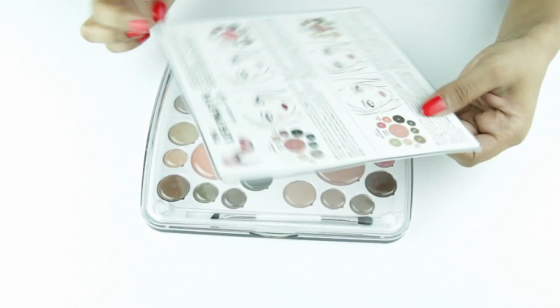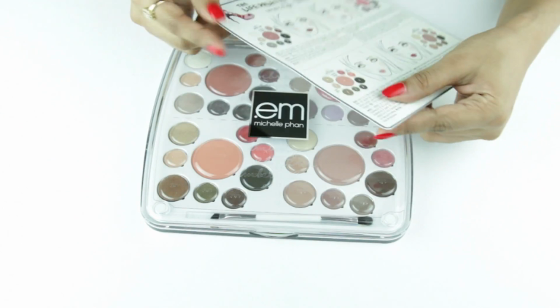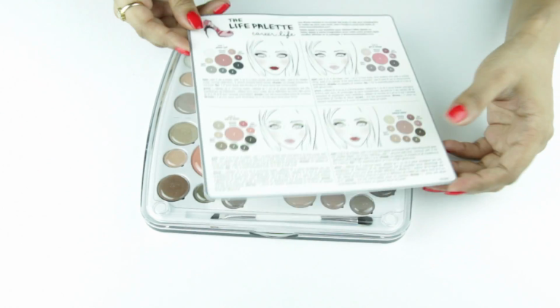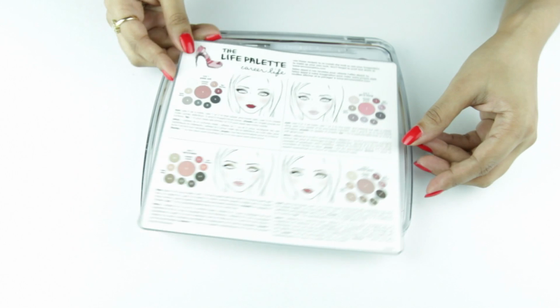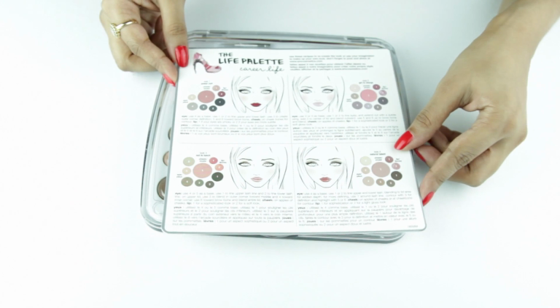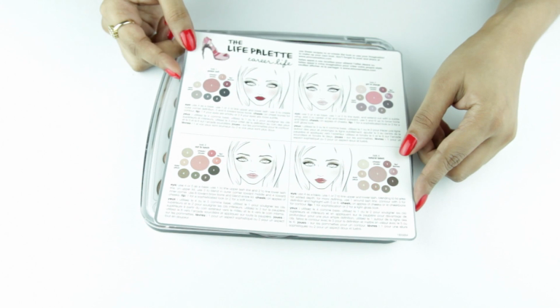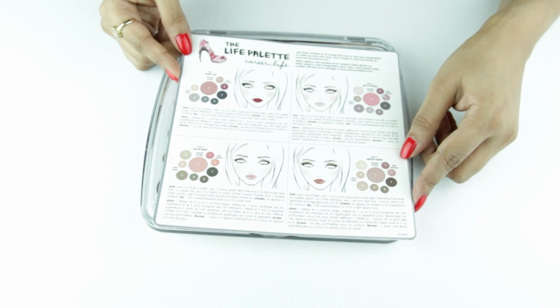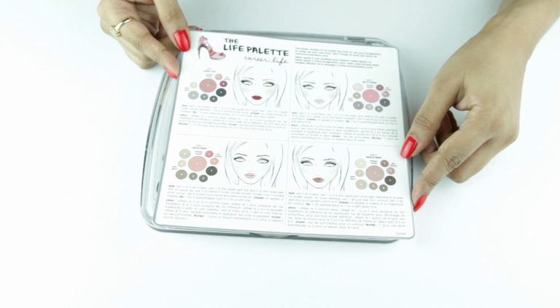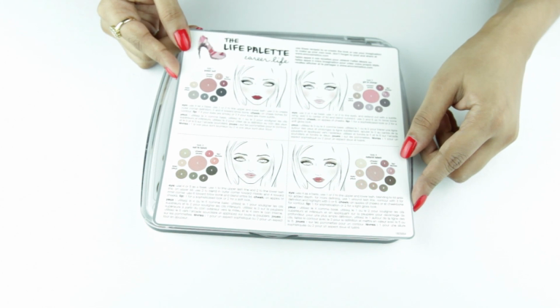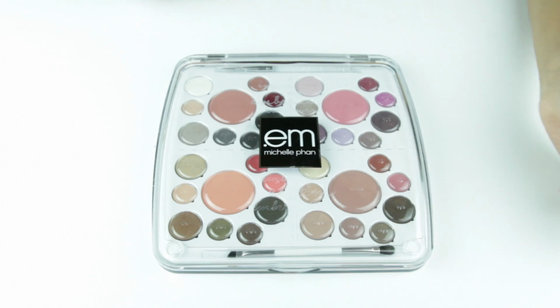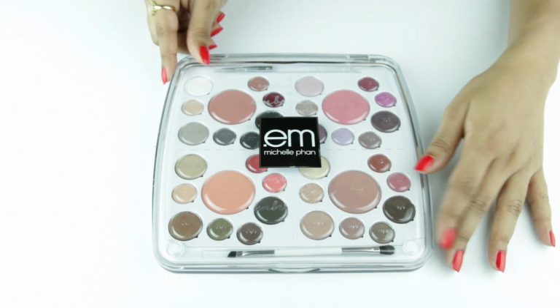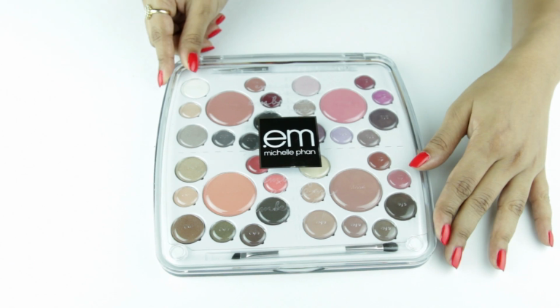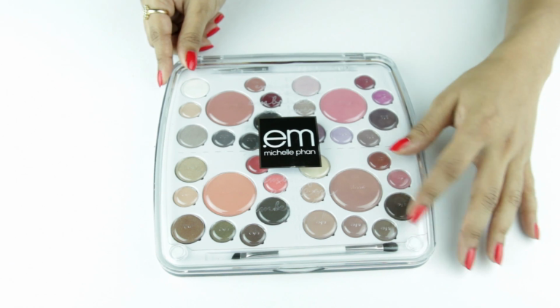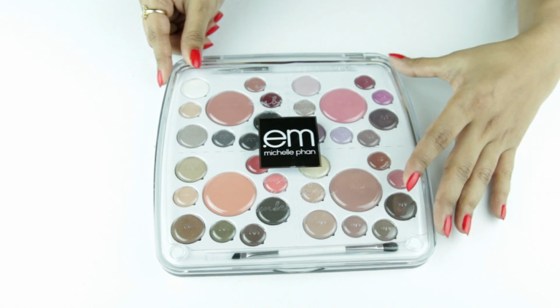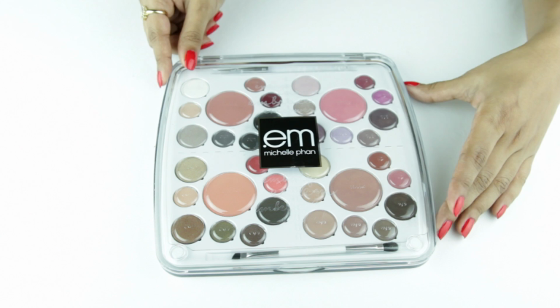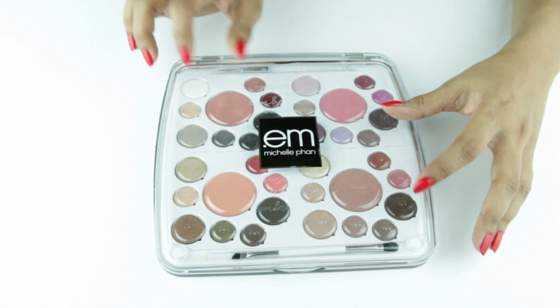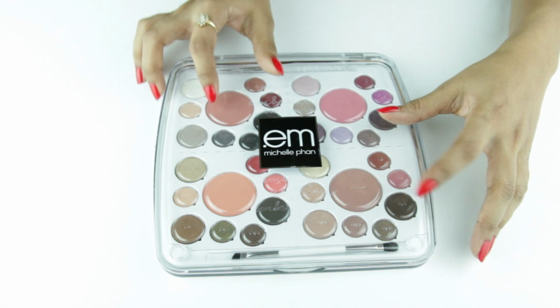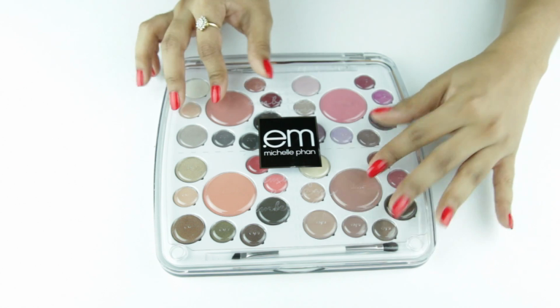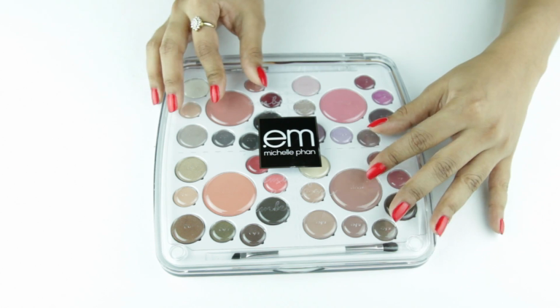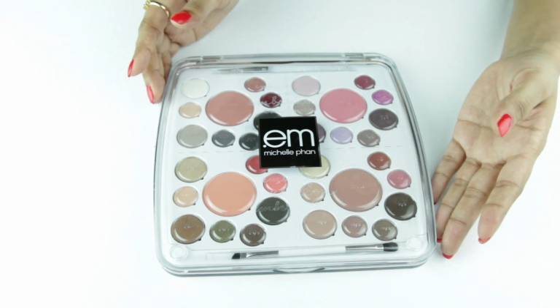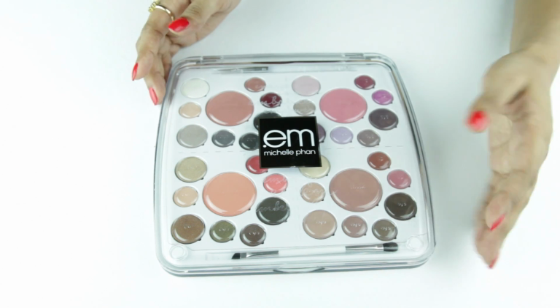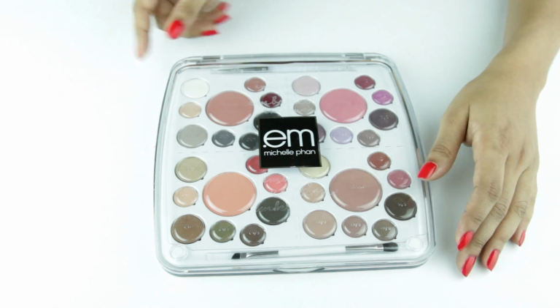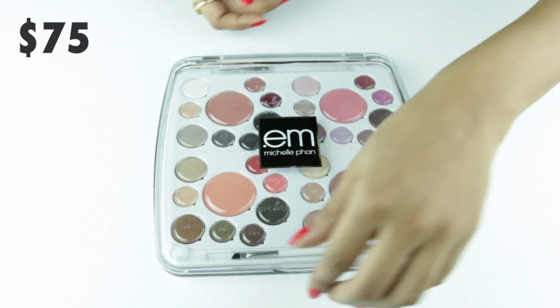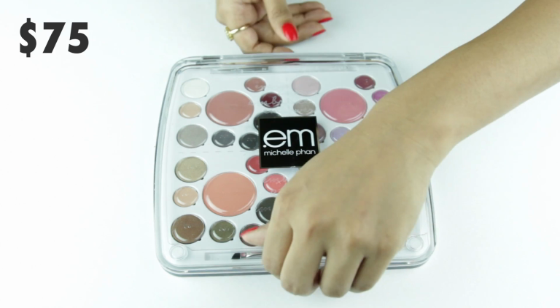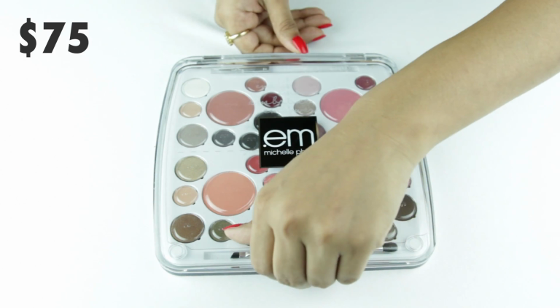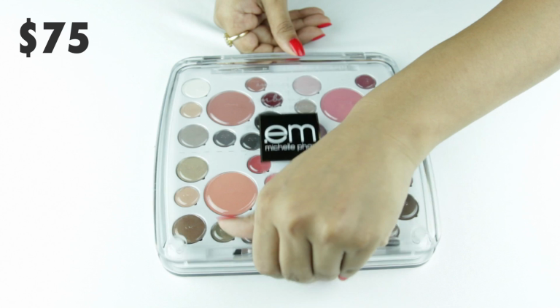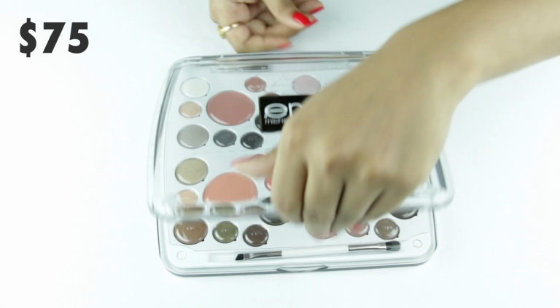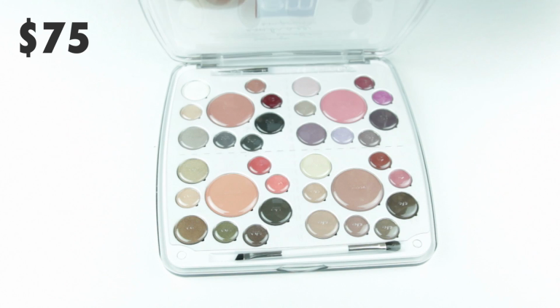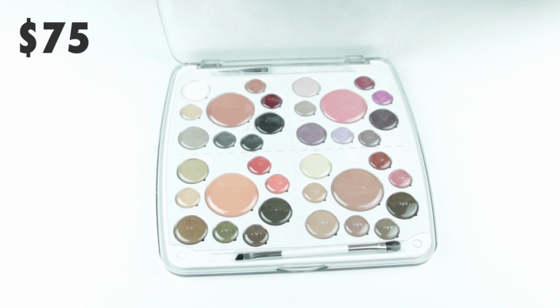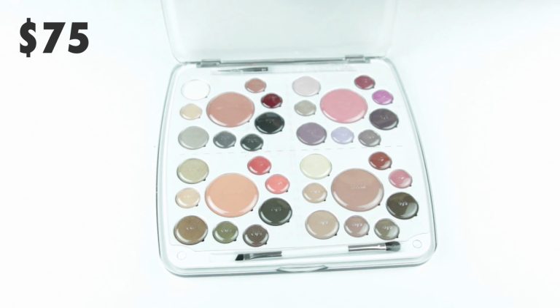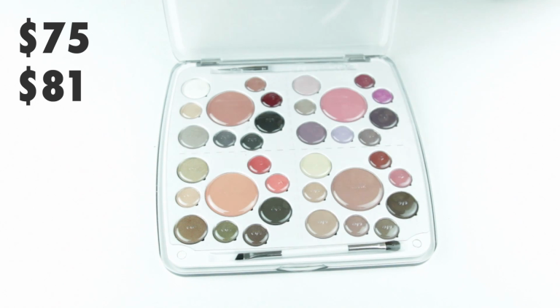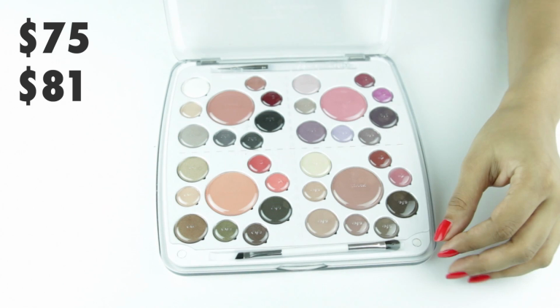It comes with a guide on how to create the looks mentioned inside. Although the palette feels sturdy, it does not really look premium. It retails for $75, and along with taxes it came up to $81 for me.